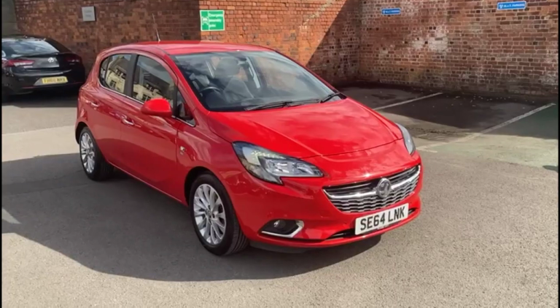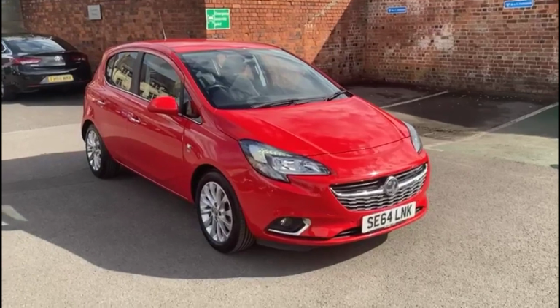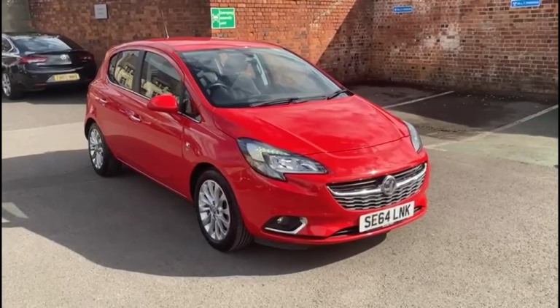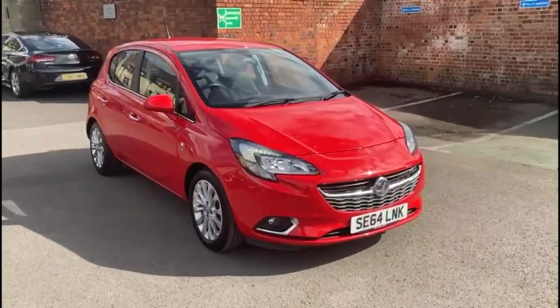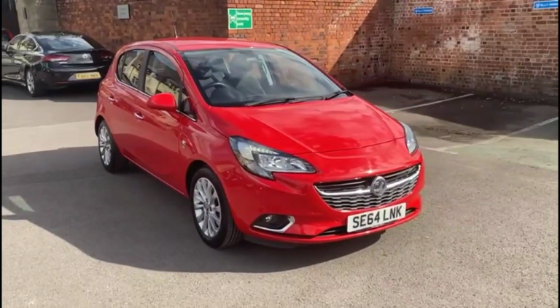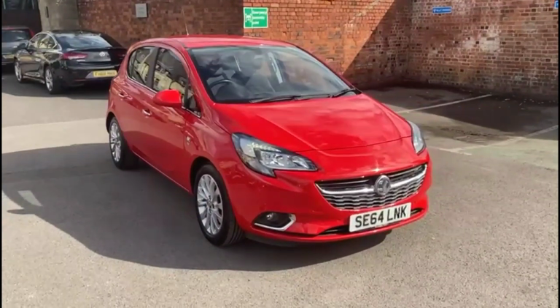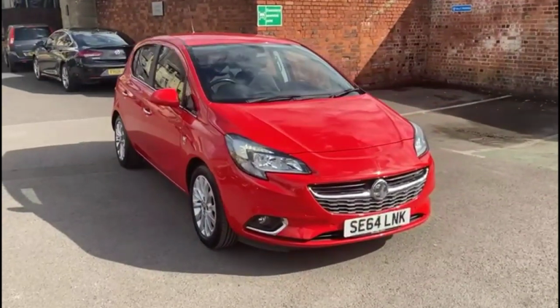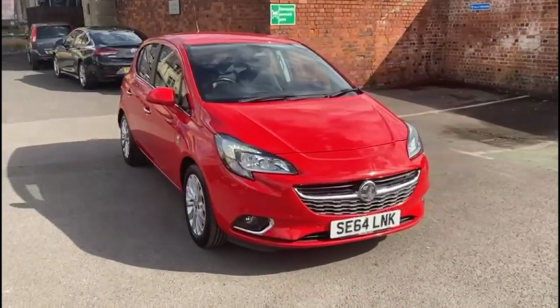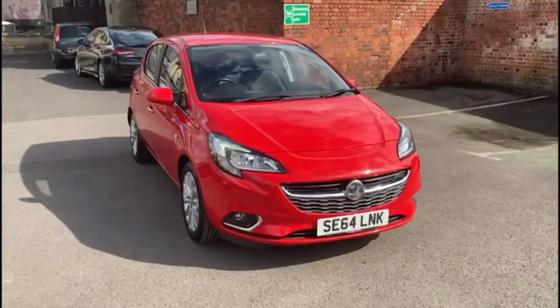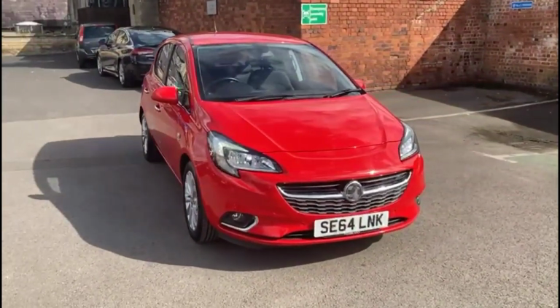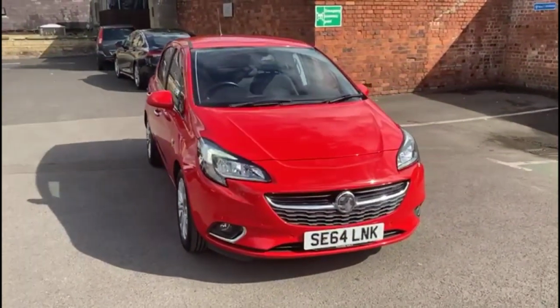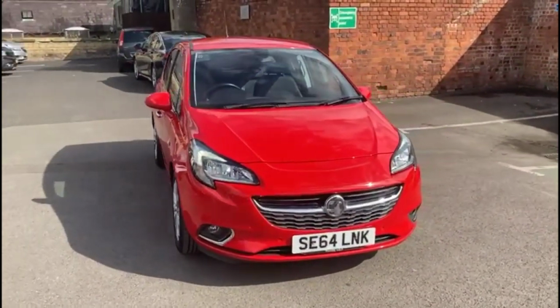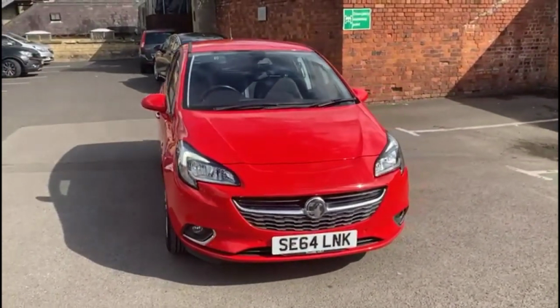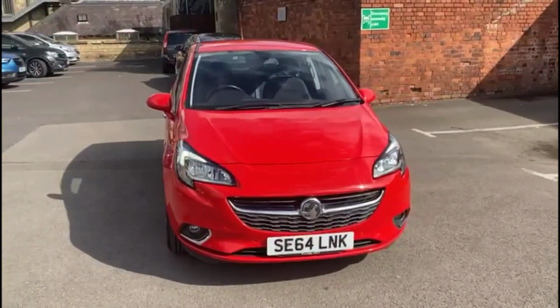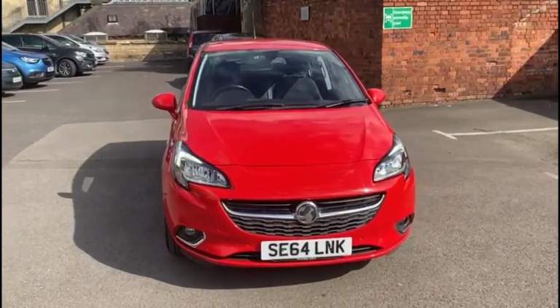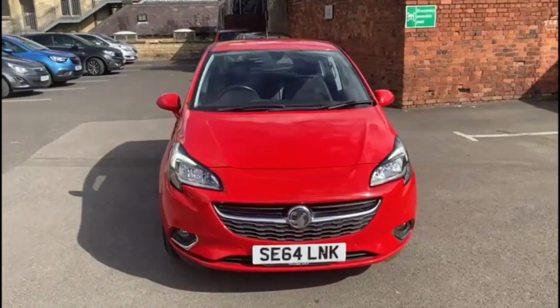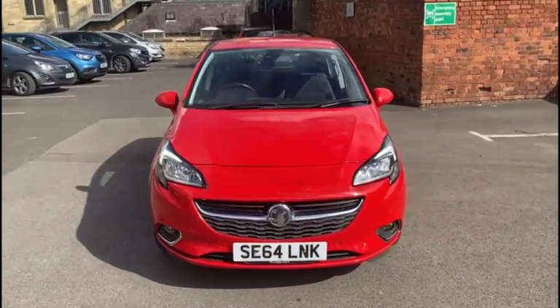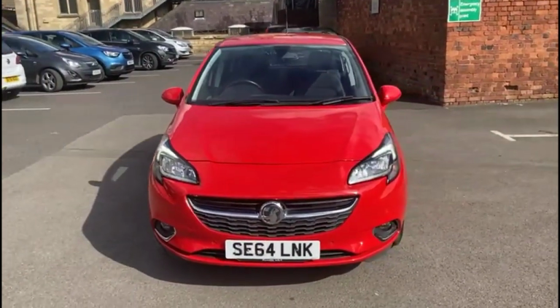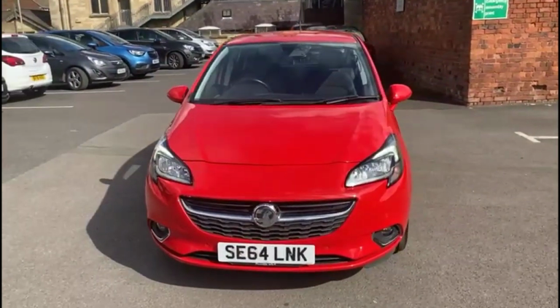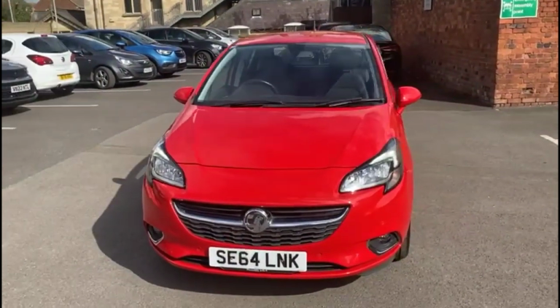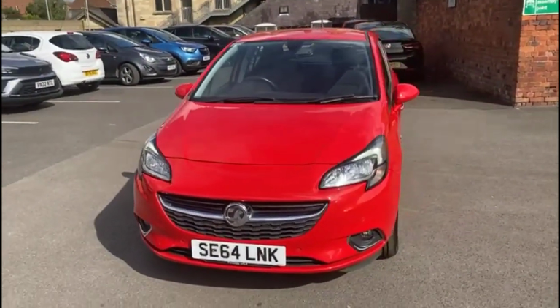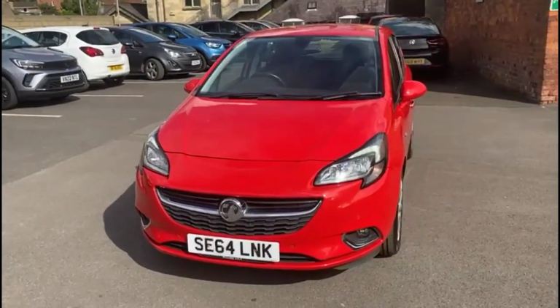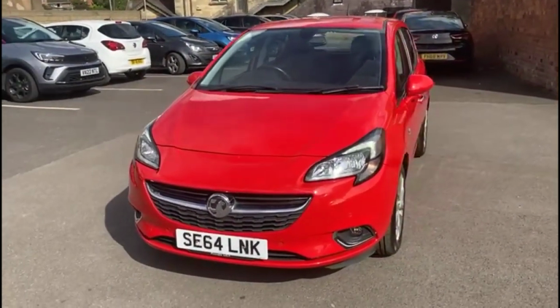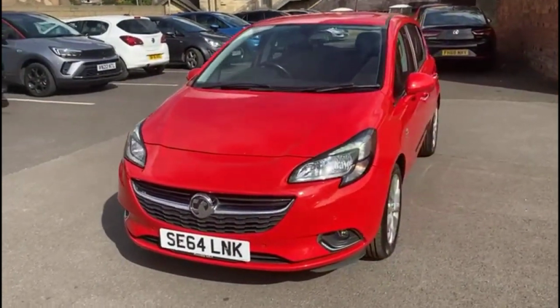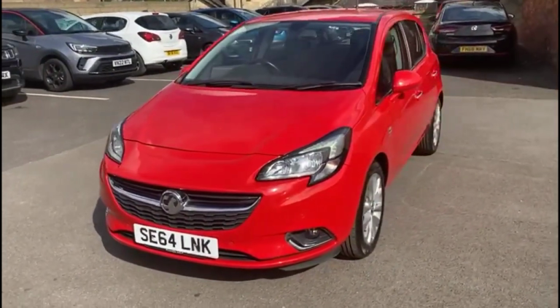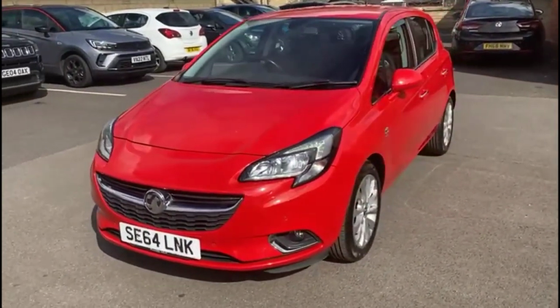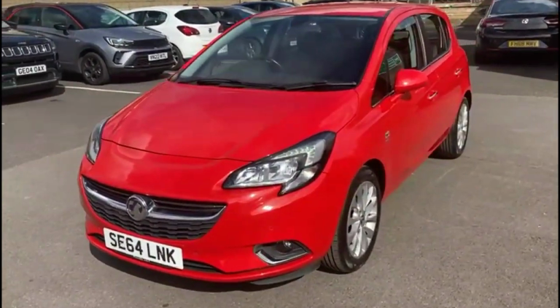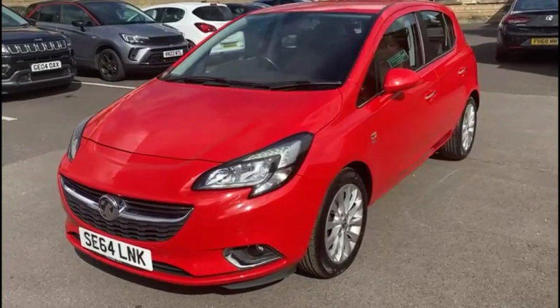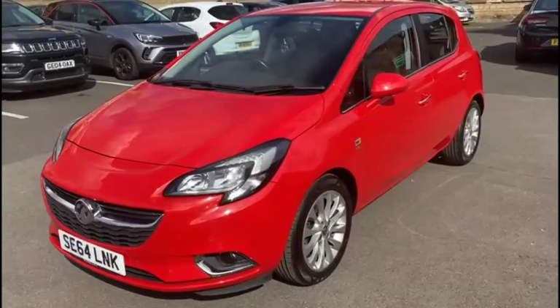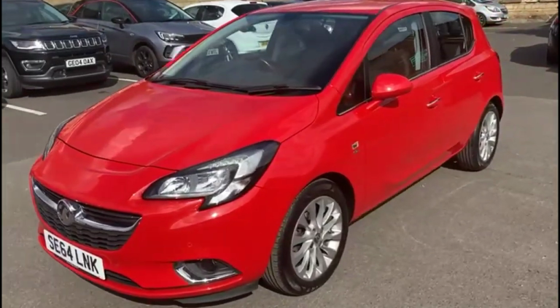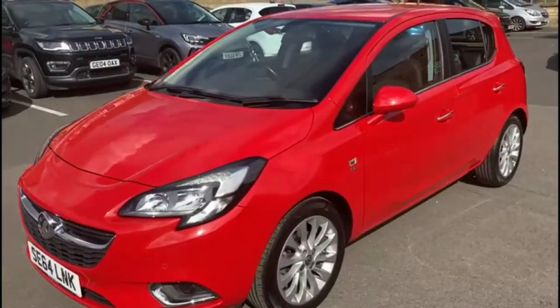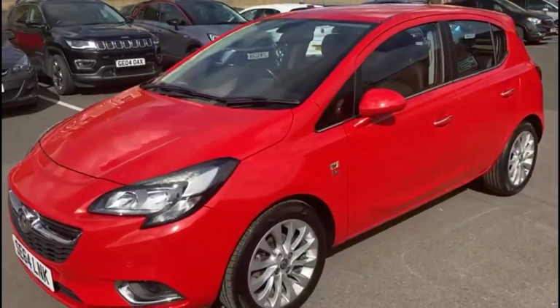Hello and welcome to Bayless Vauxhall. Today we're viewing a Vauxhall Corsa 1.4 SE. This vehicle has covered 39,778 miles and is finished in red. It also comes with a Bayless warranty, with the option to extend it to up to 36 months.